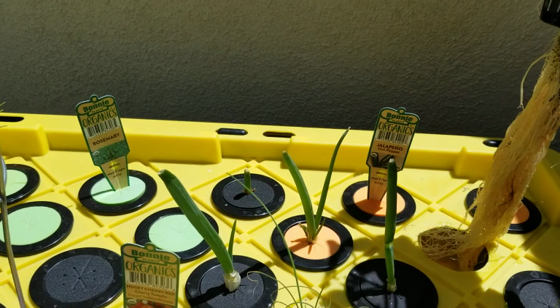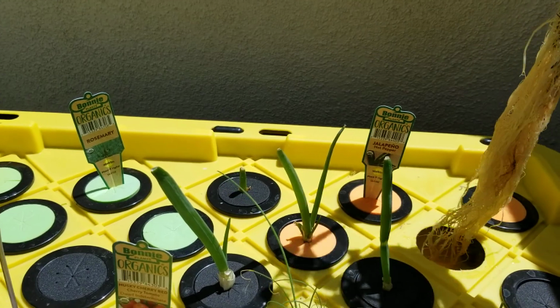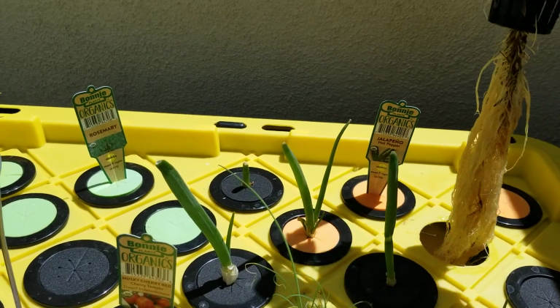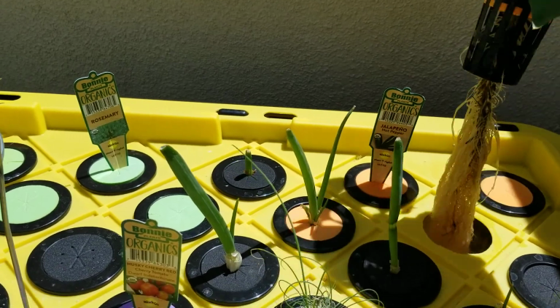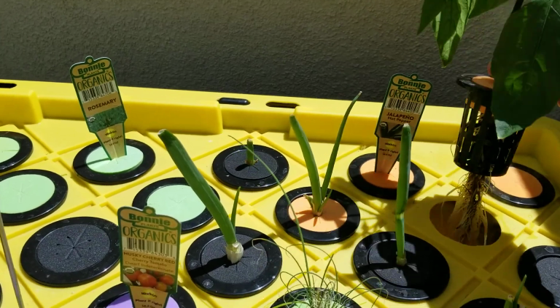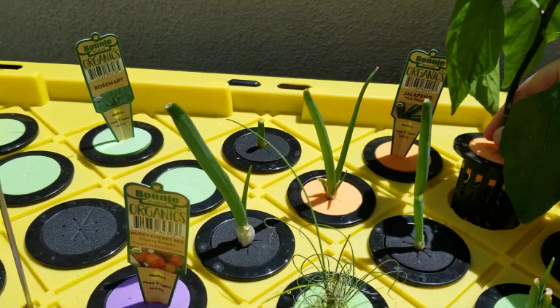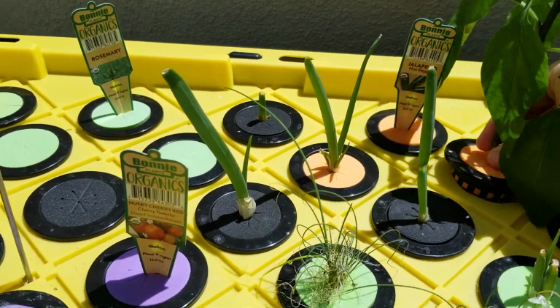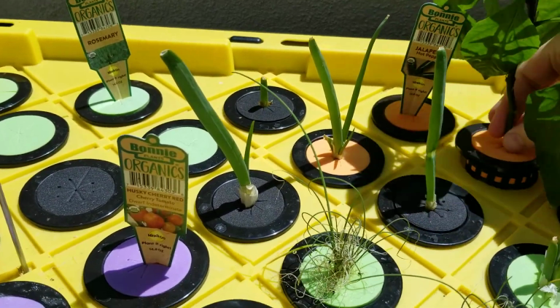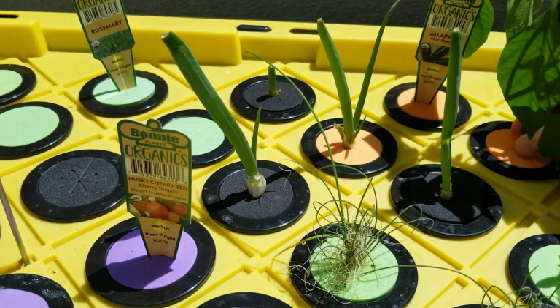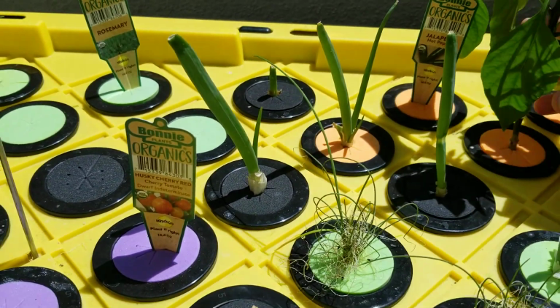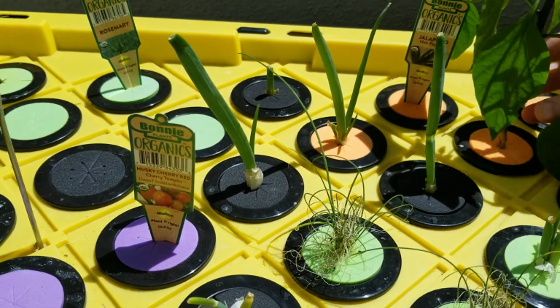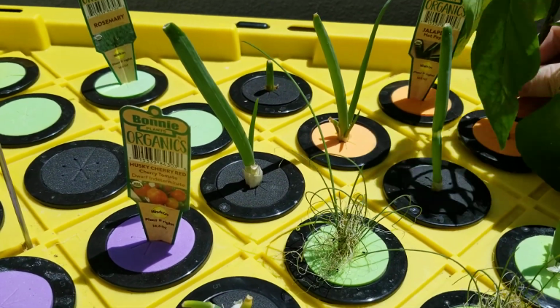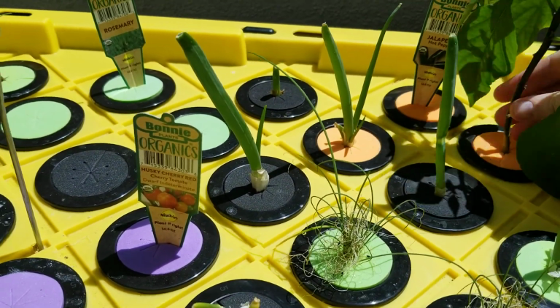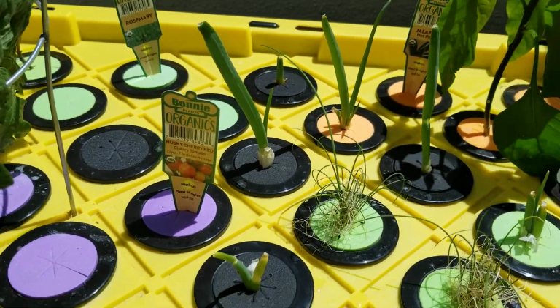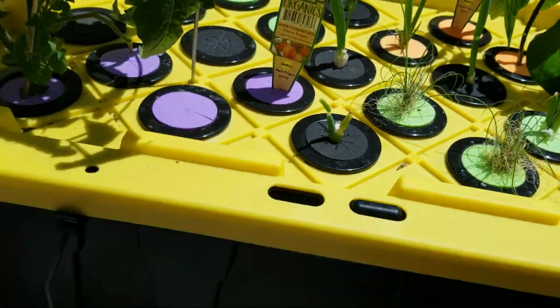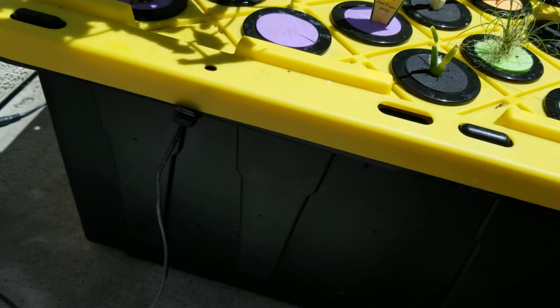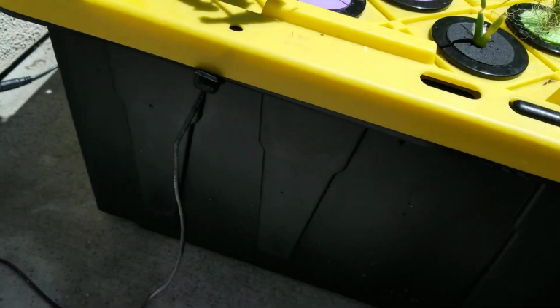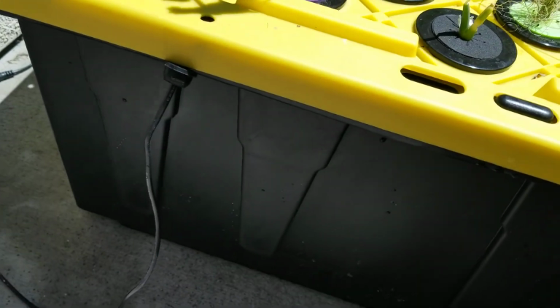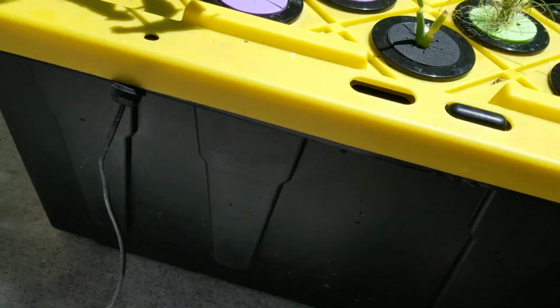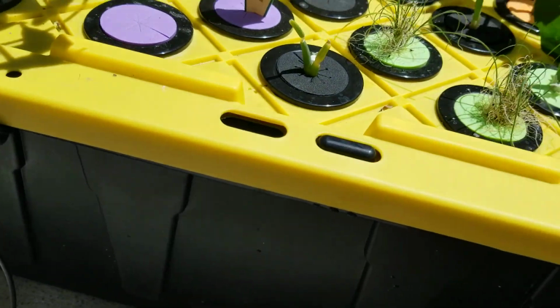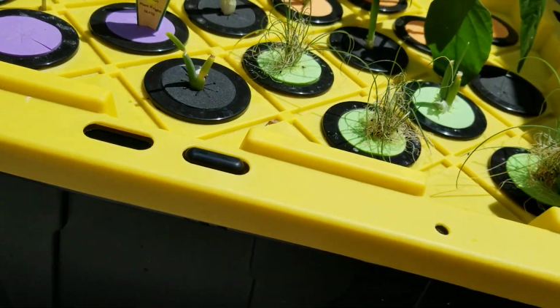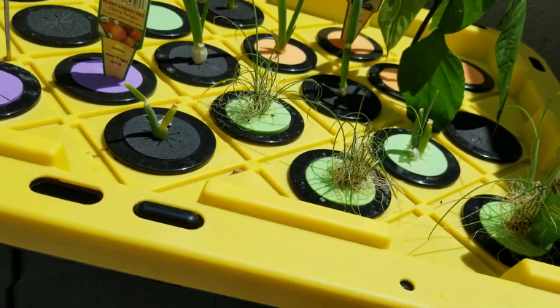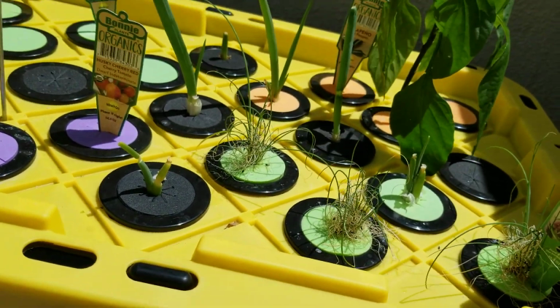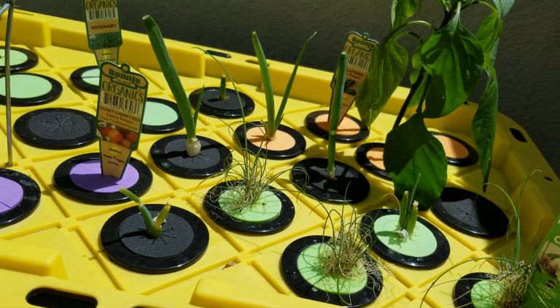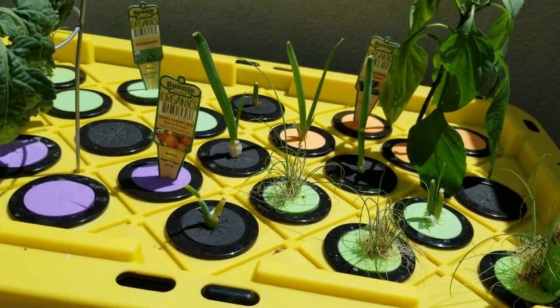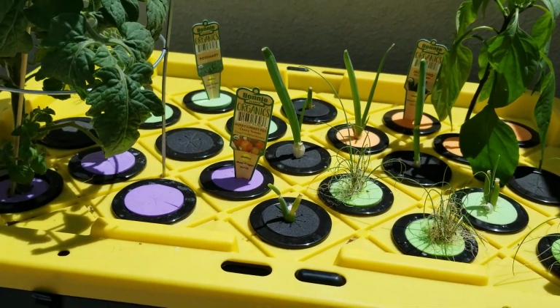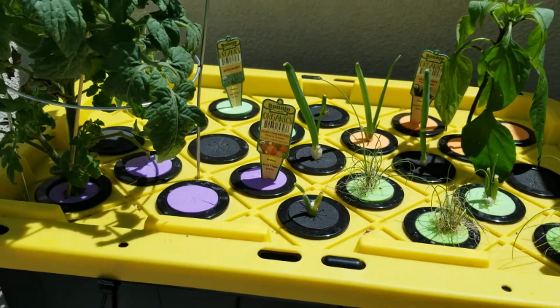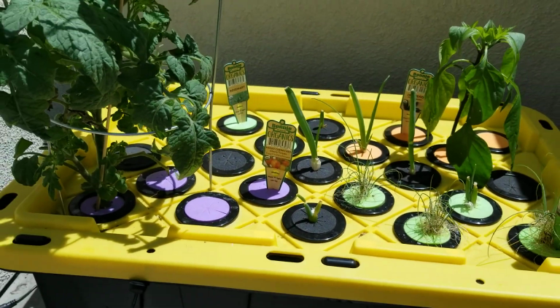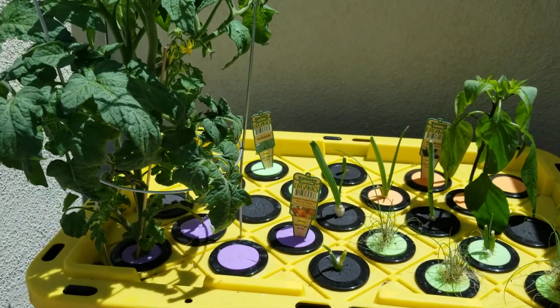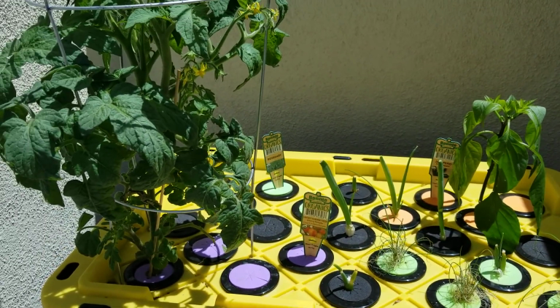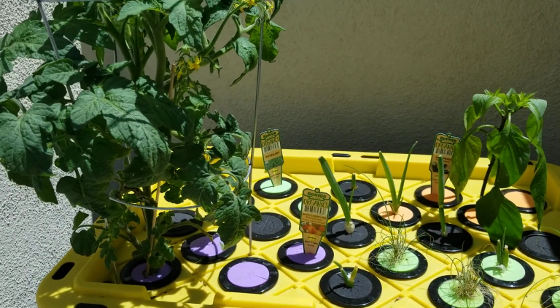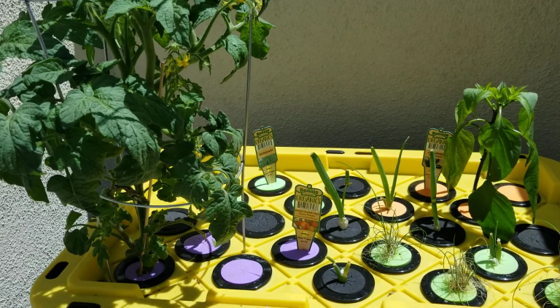Let's get them back in there gently. Let the plants come back to life since I yanked them around a lot. I'll be back next week.